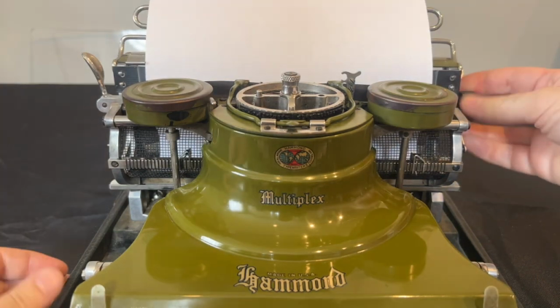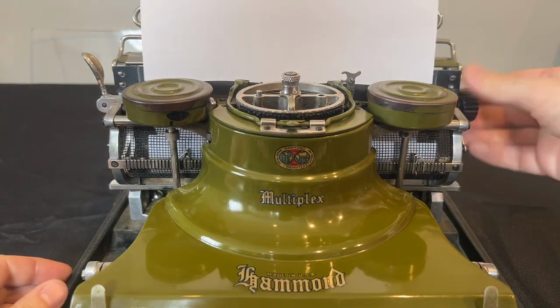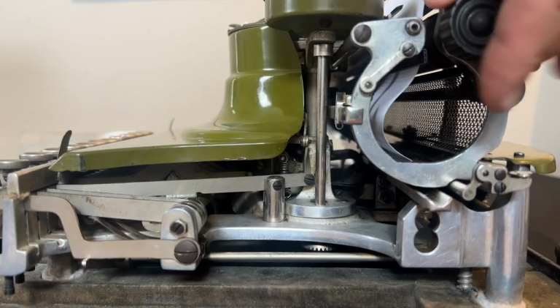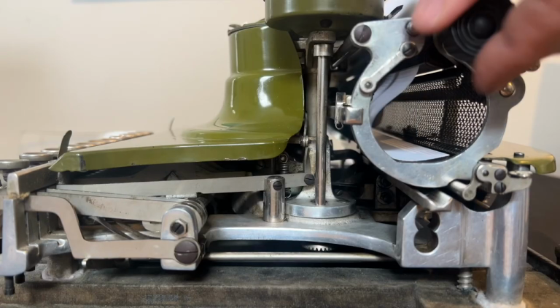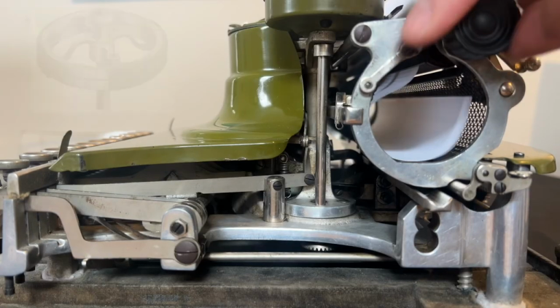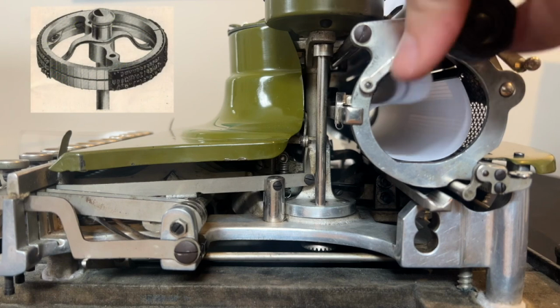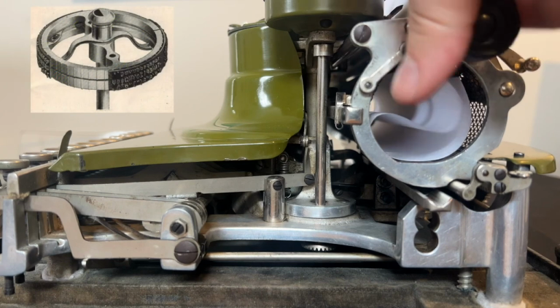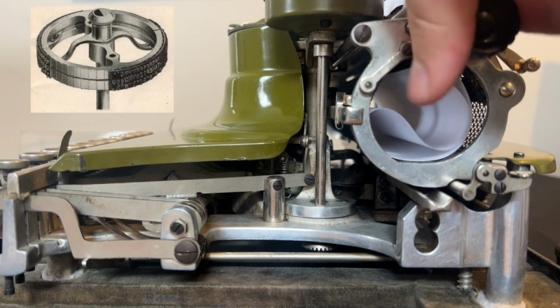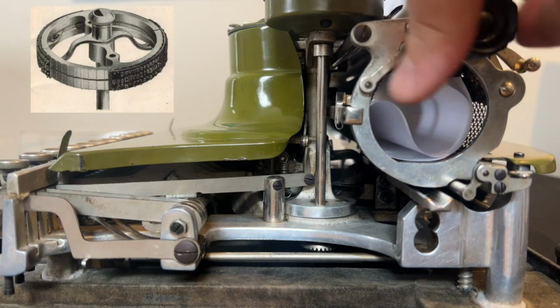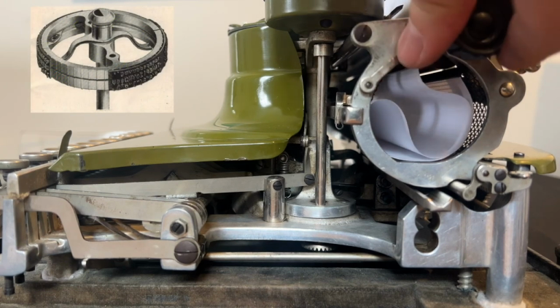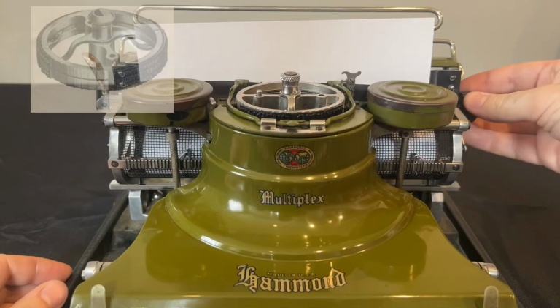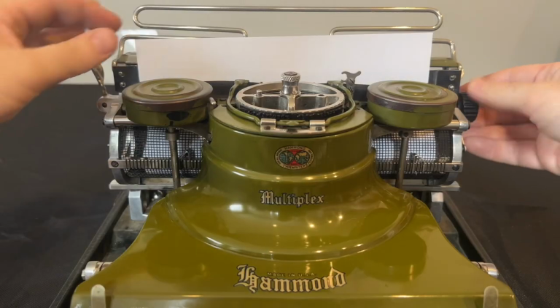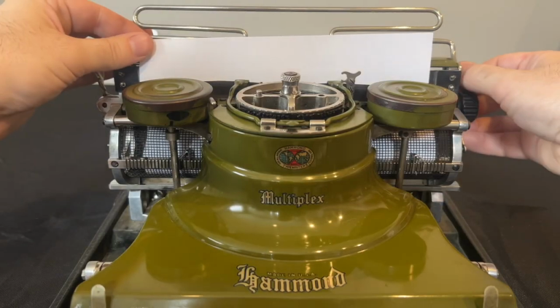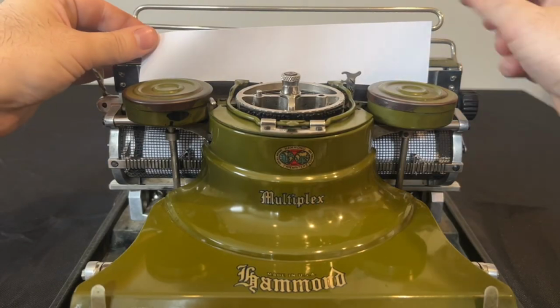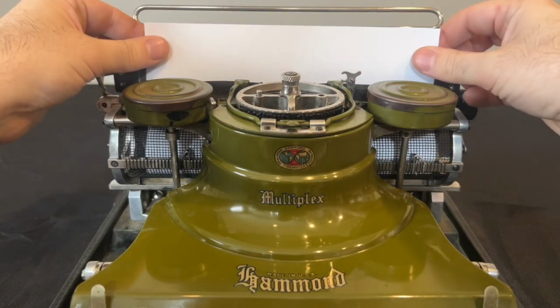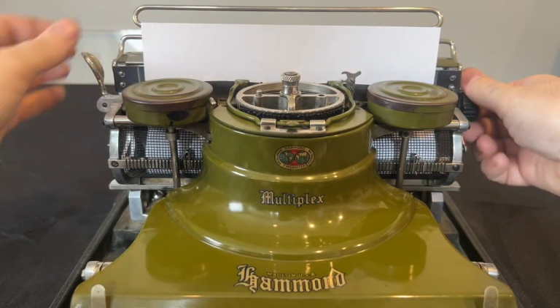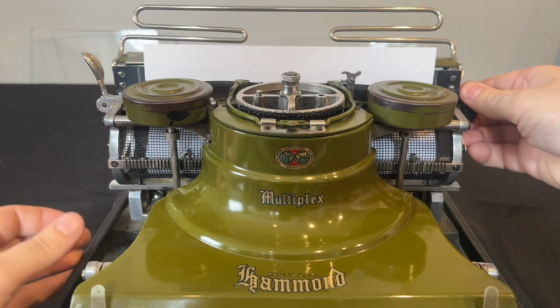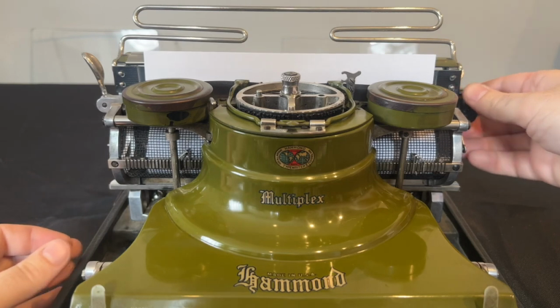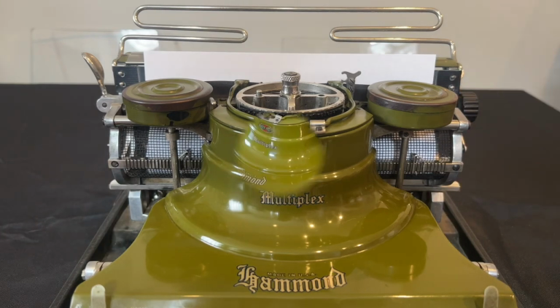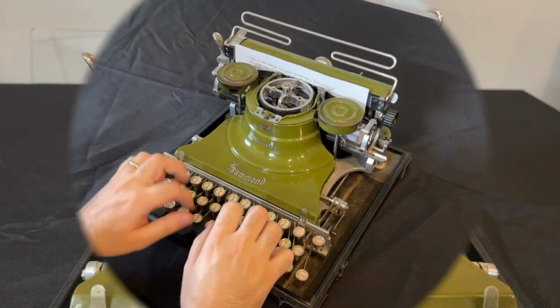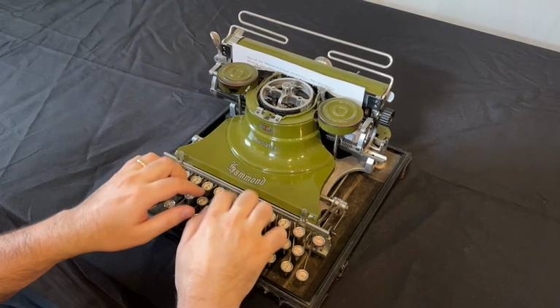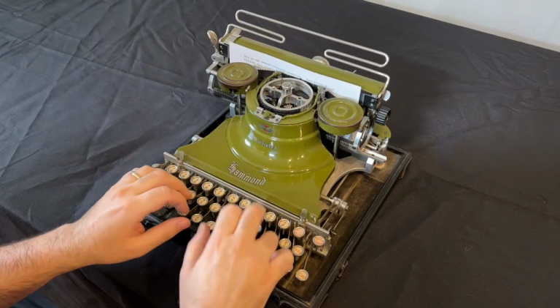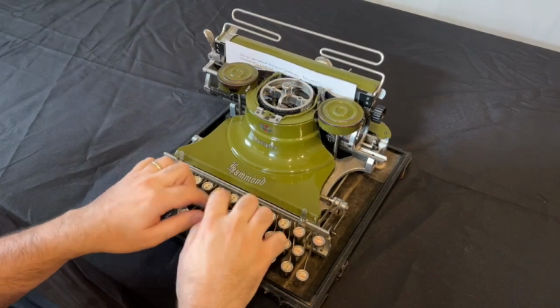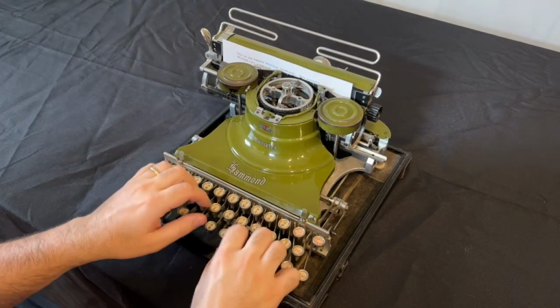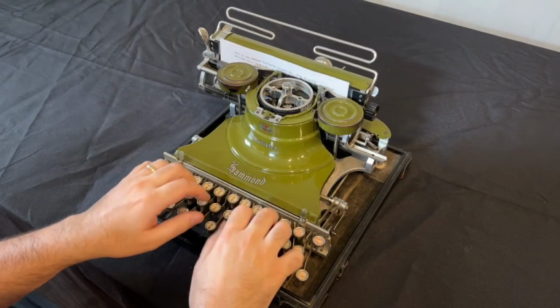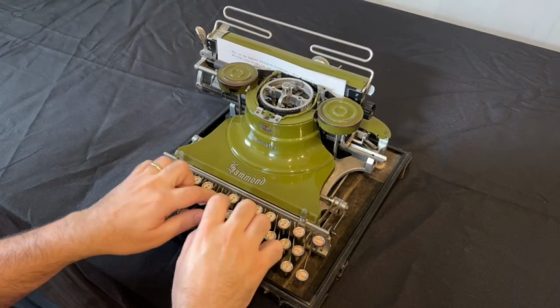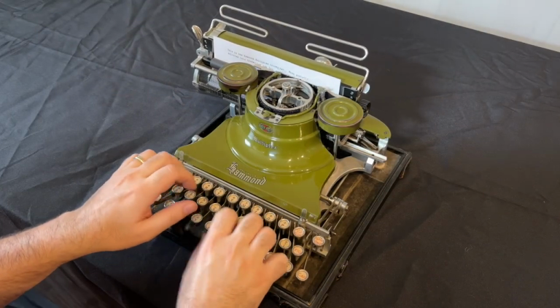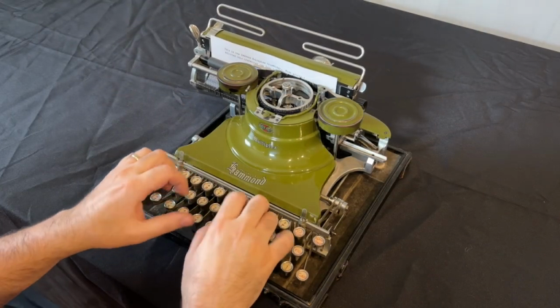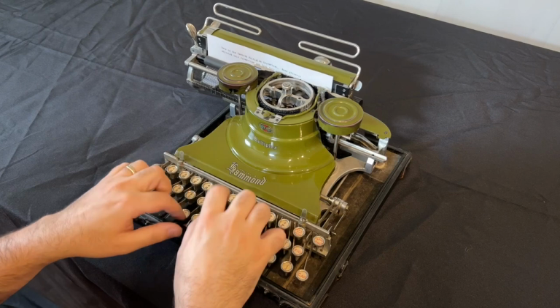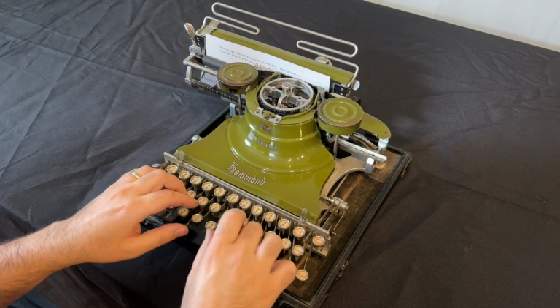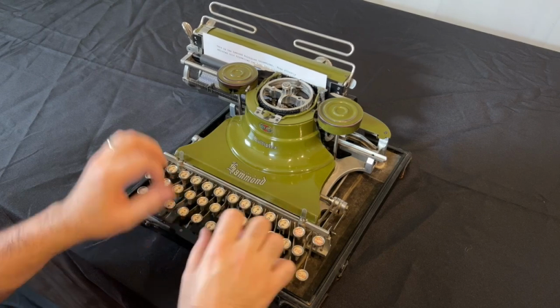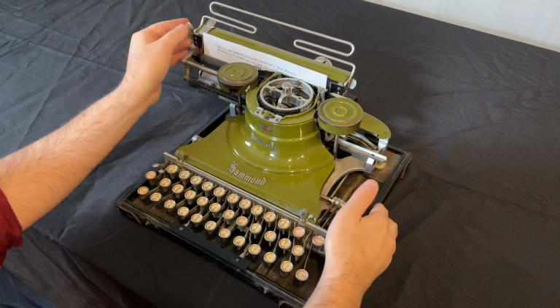Alphabet, numerals, and other characters are located on a rotating shuttle made of hard rubber. When you press a key, the shuttle rotates to the correct letter. A spring-powered punch called the hammer then presses the paper into the correct letter on the shuttle.